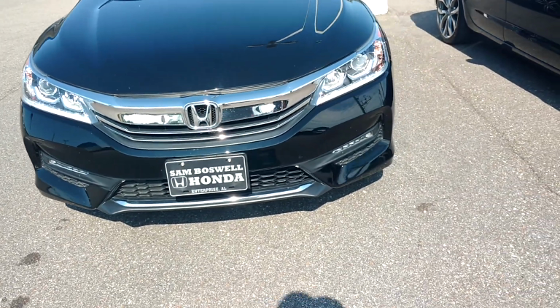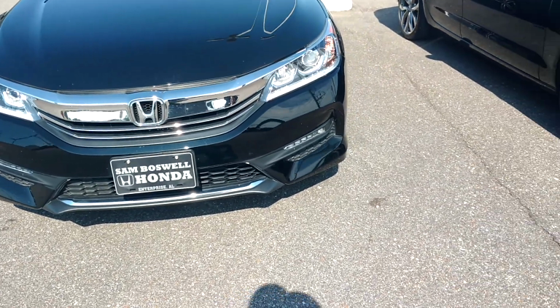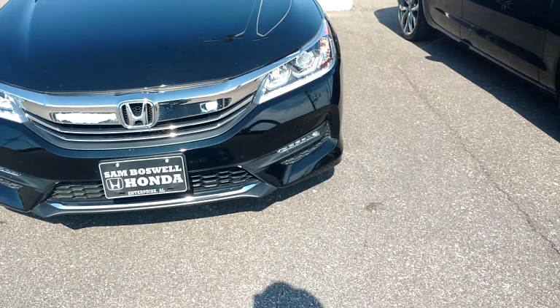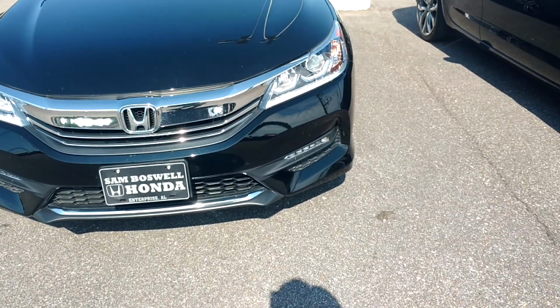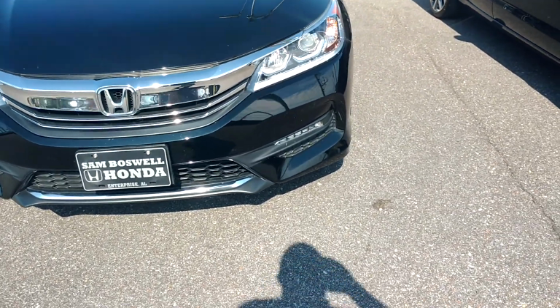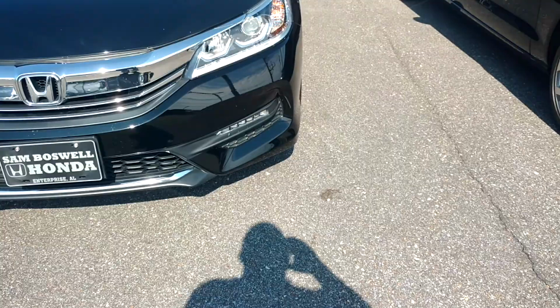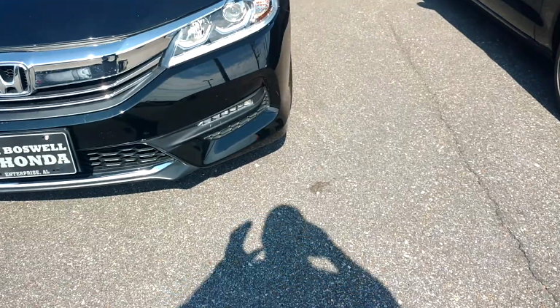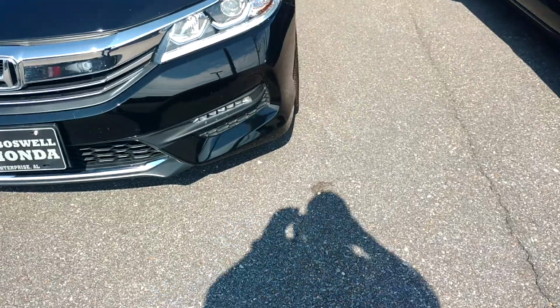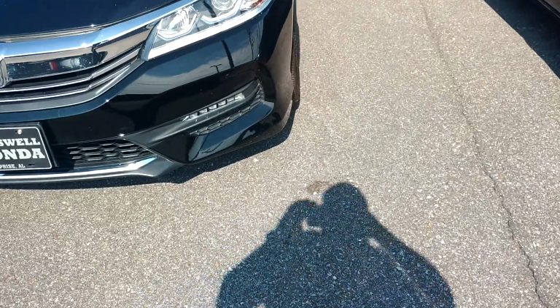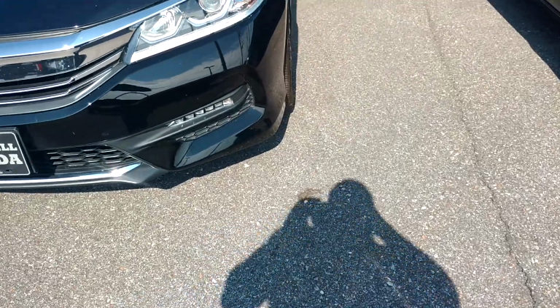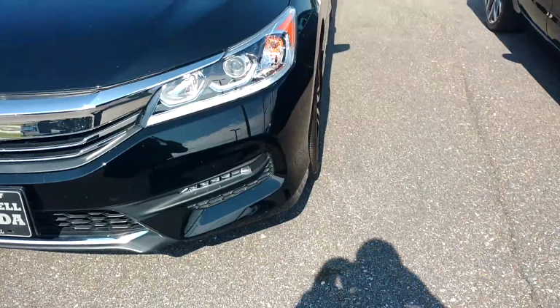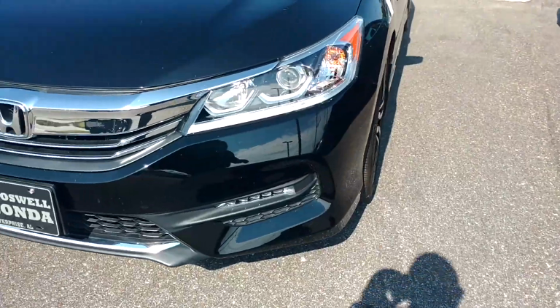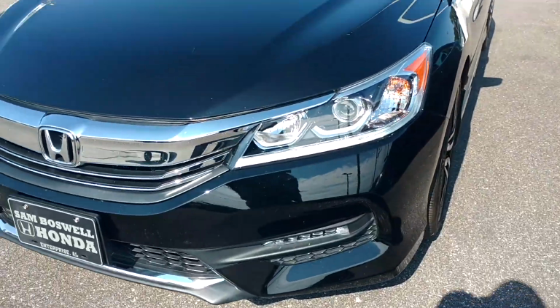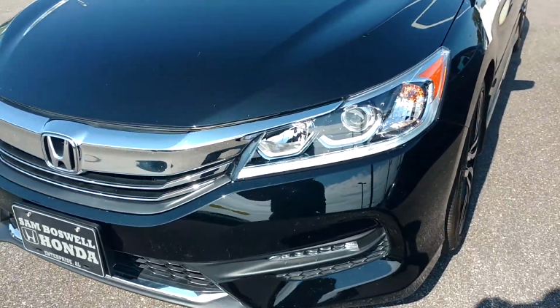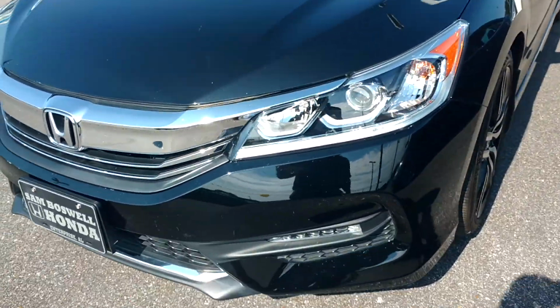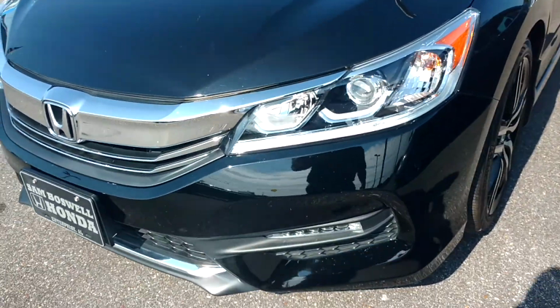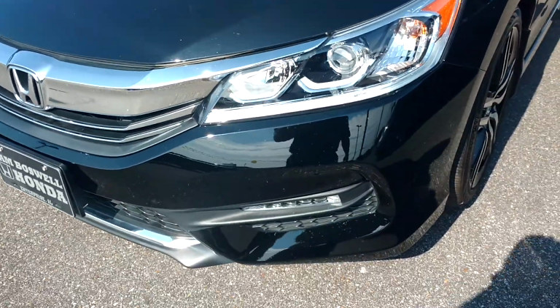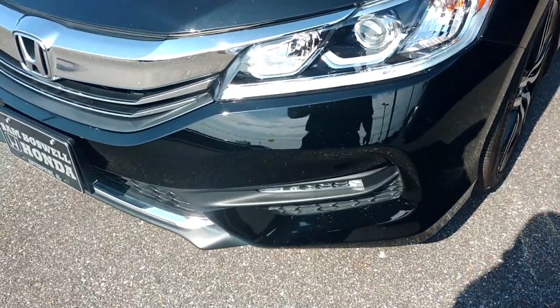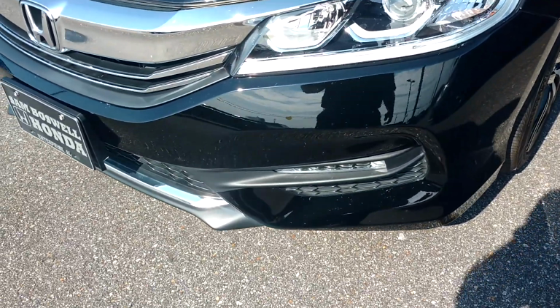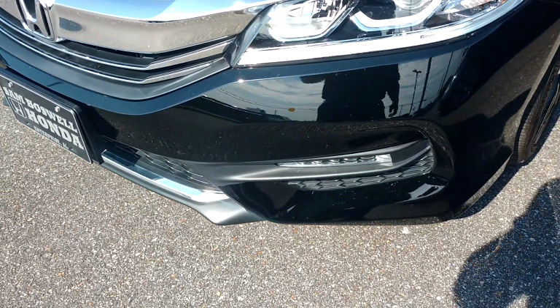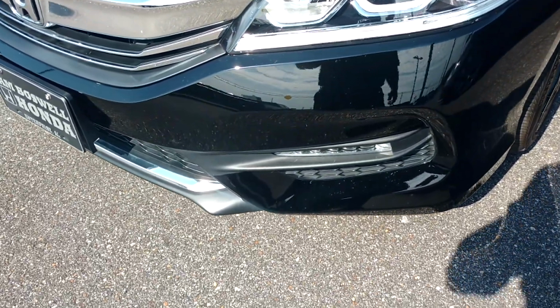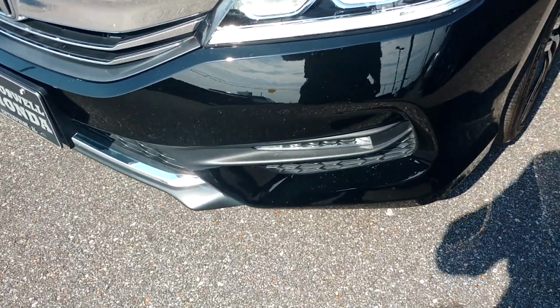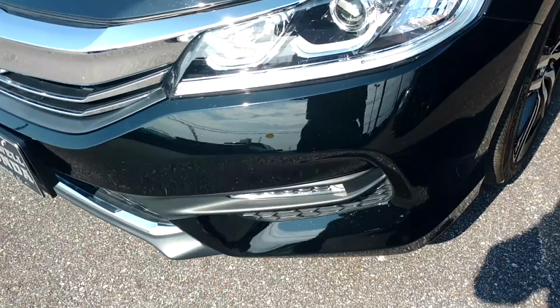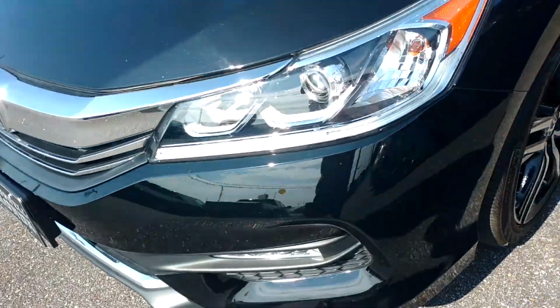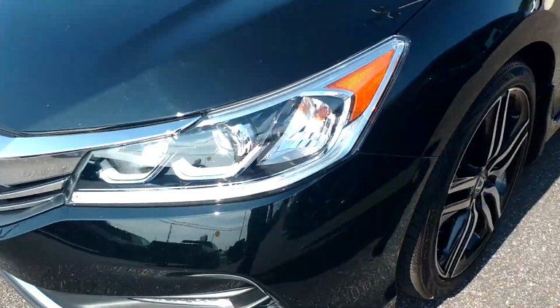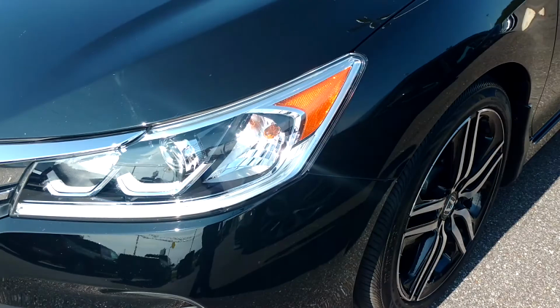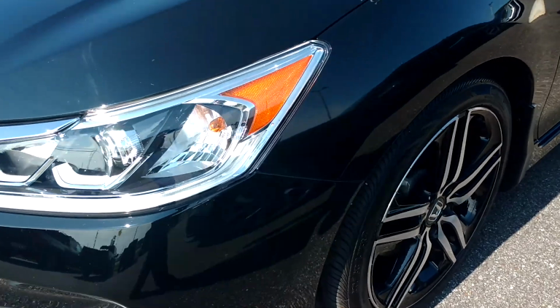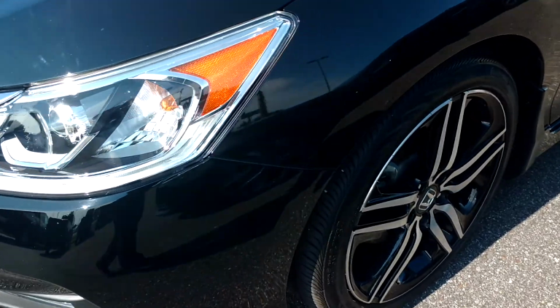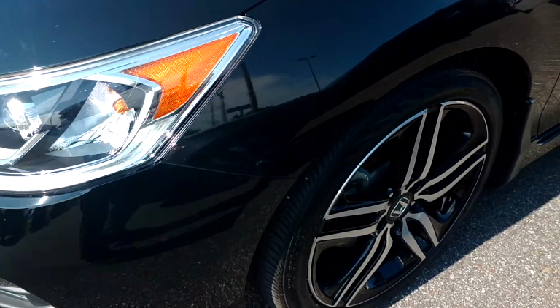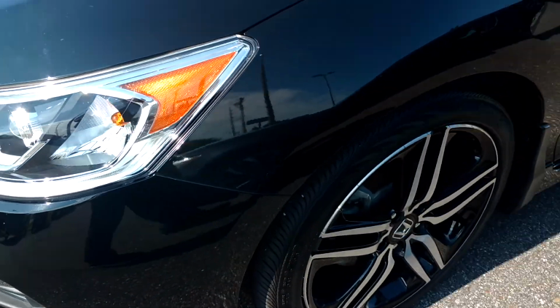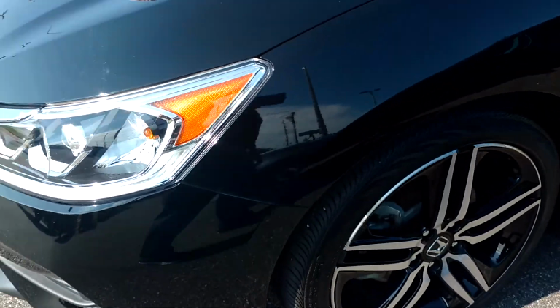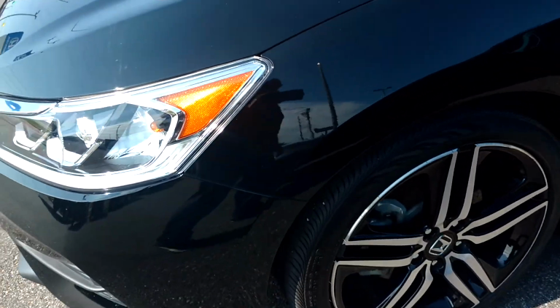Just want to show you the front end here. You got your daytime running lights with your fog lights. You got your alloy wheels.